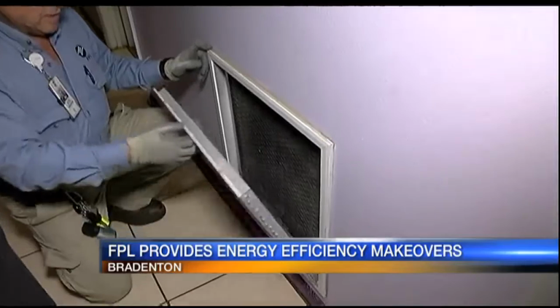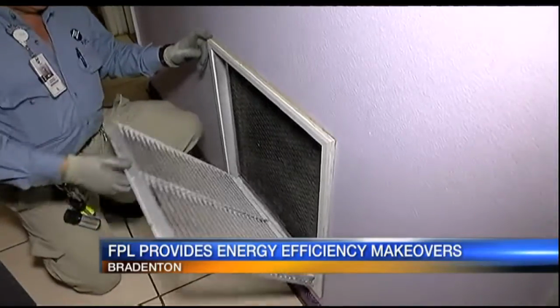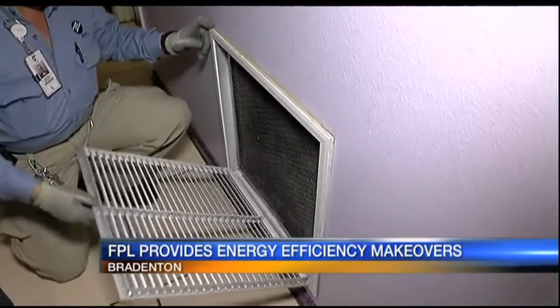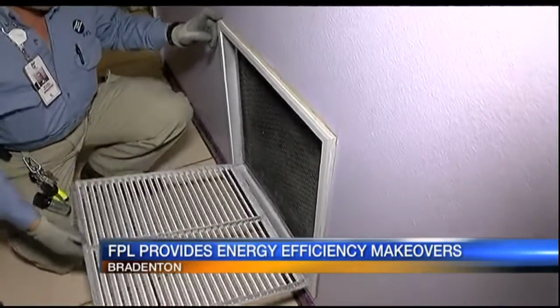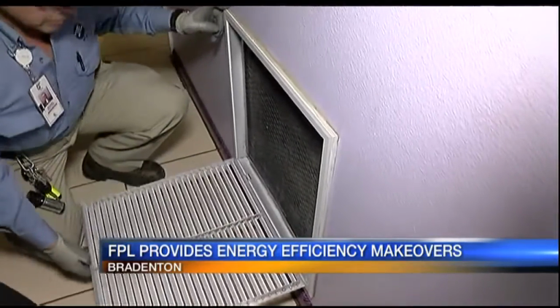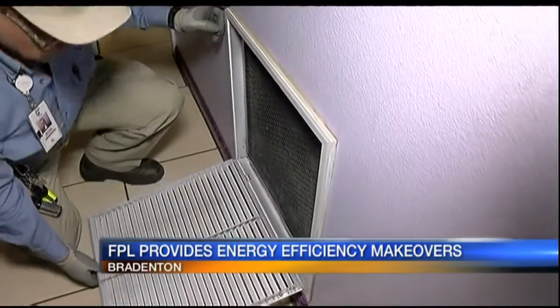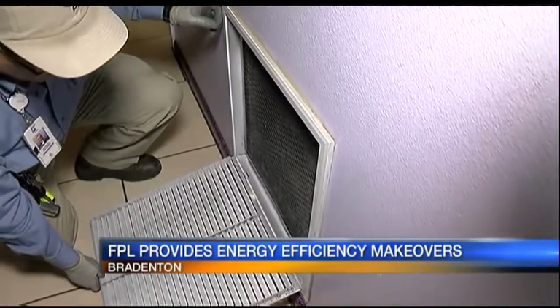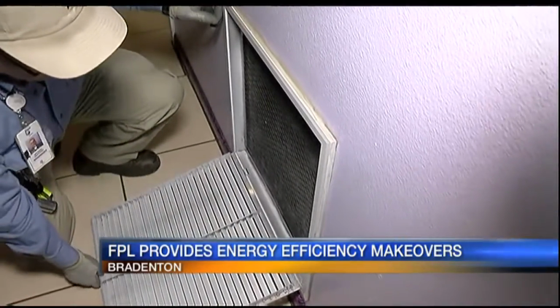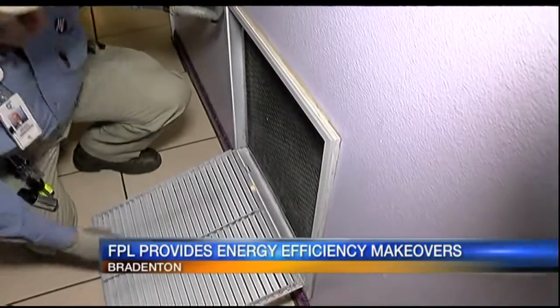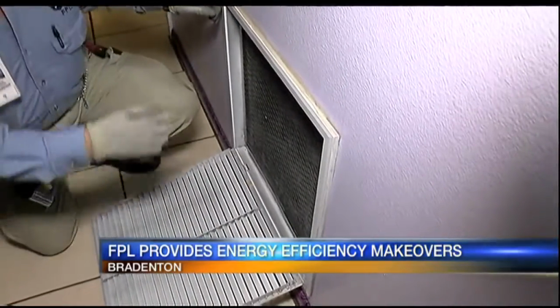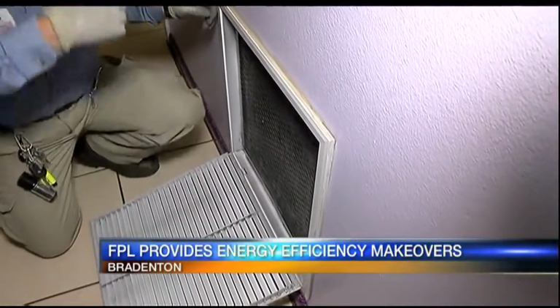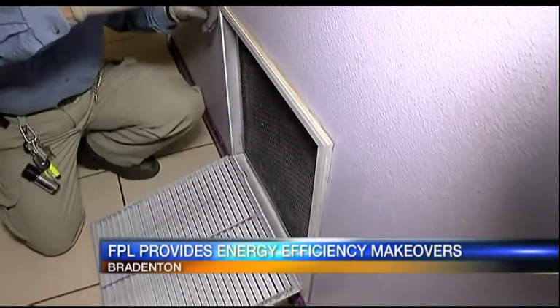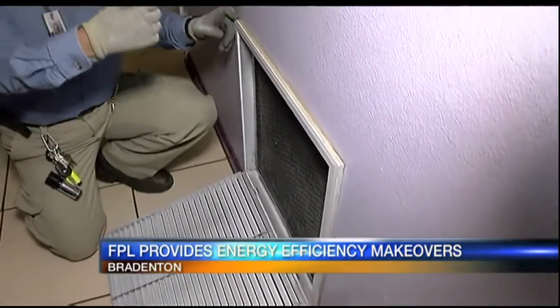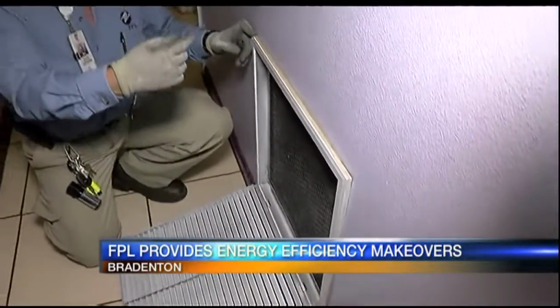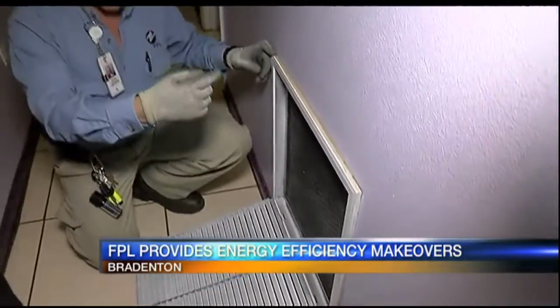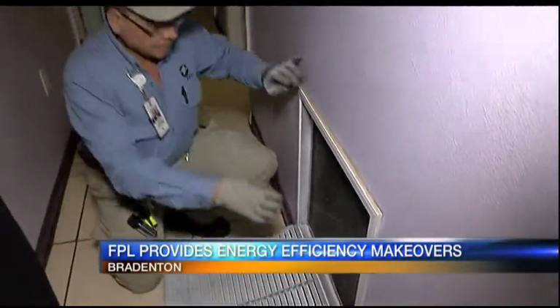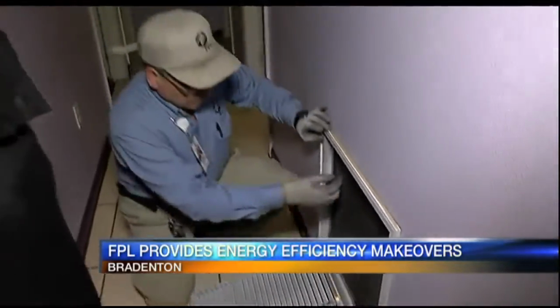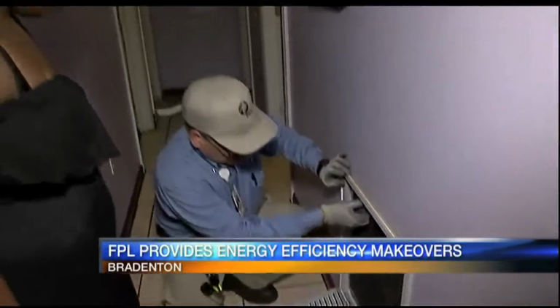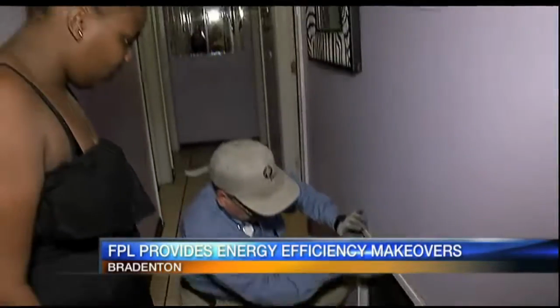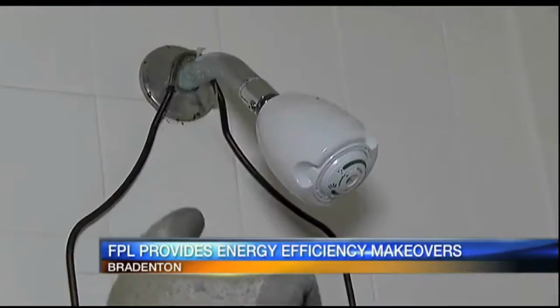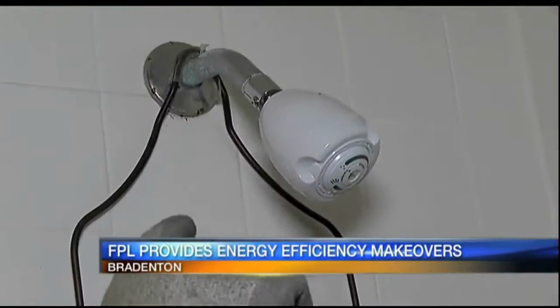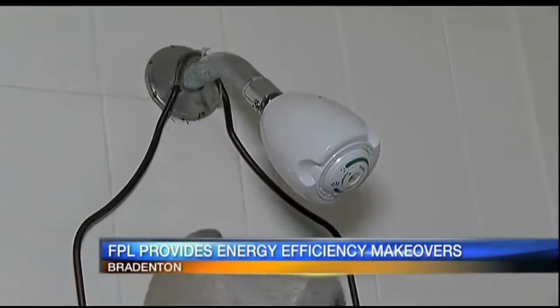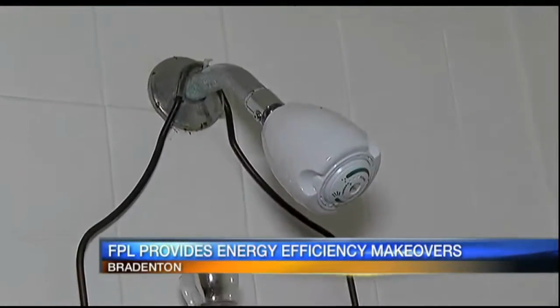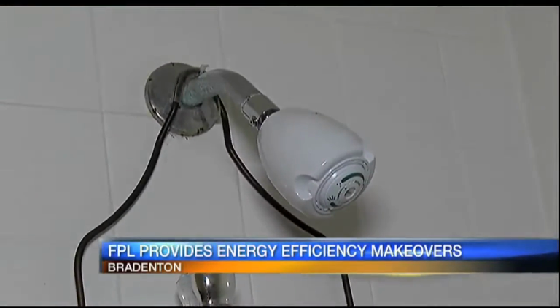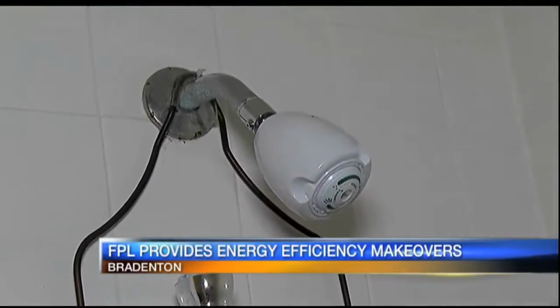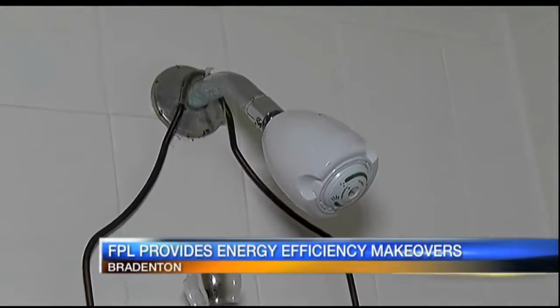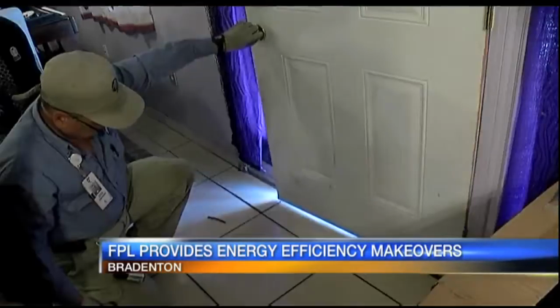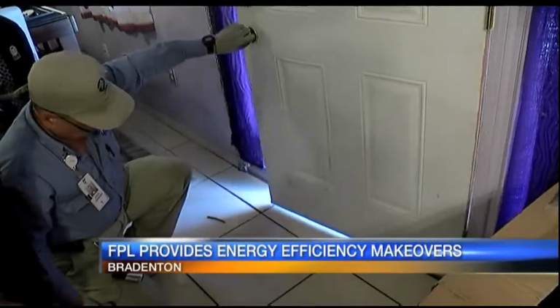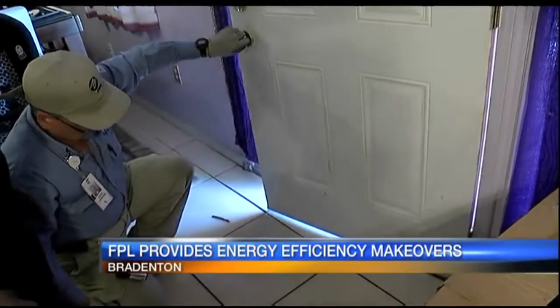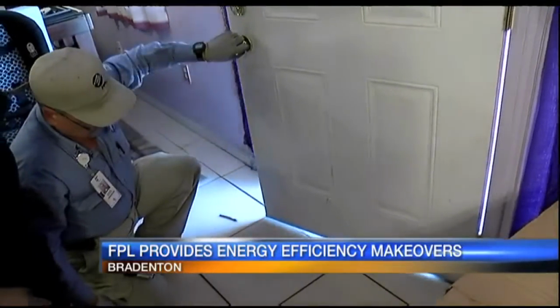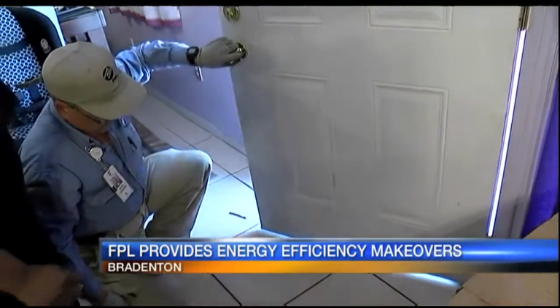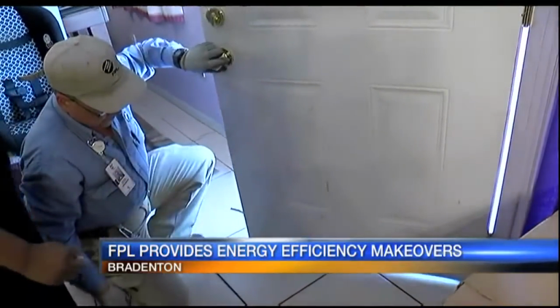The FPL employees gave customers tips on how to save energy and money, especially during the hot summer months when our AC units run almost constantly, sending power bills soaring.